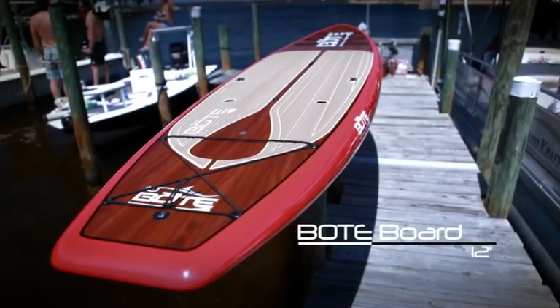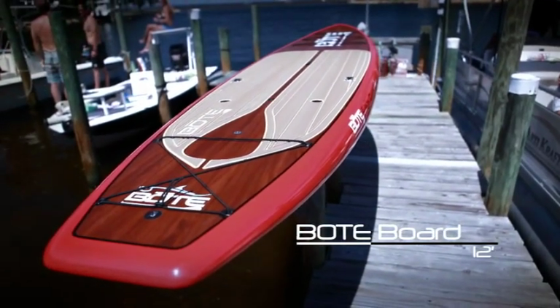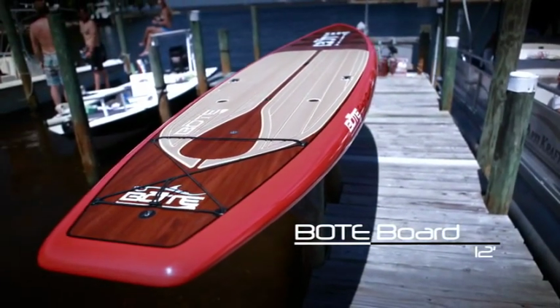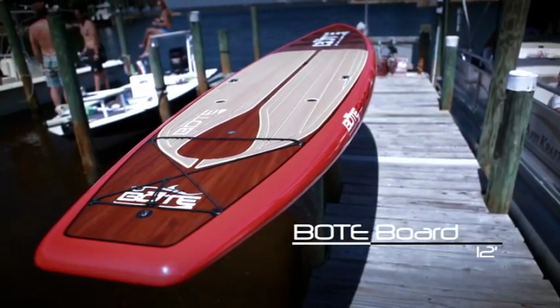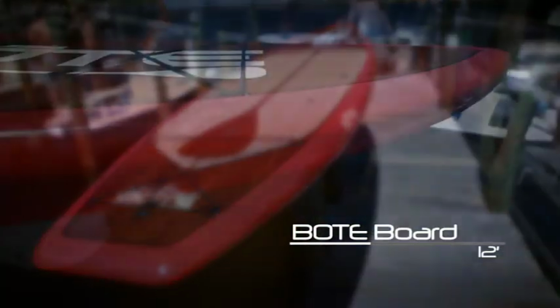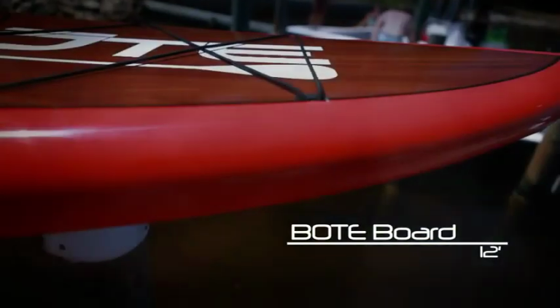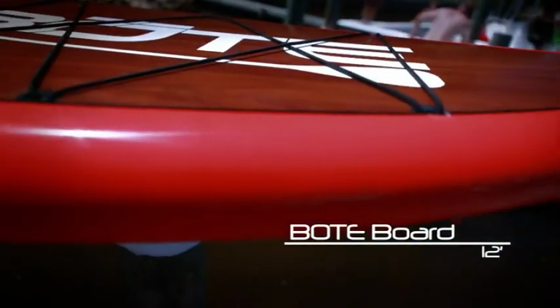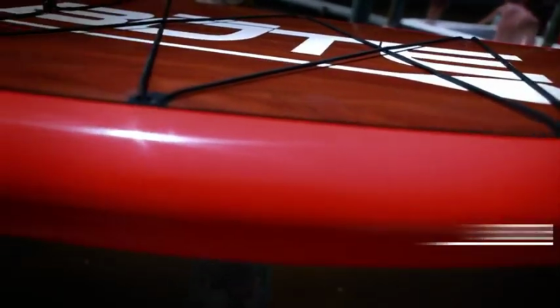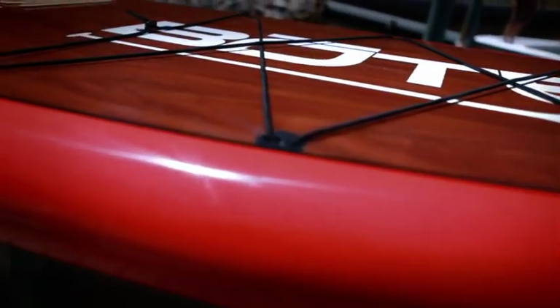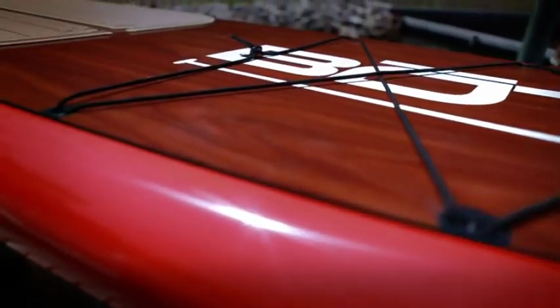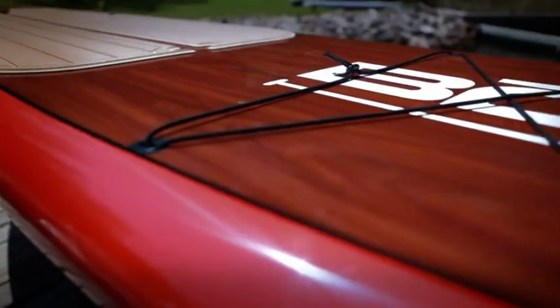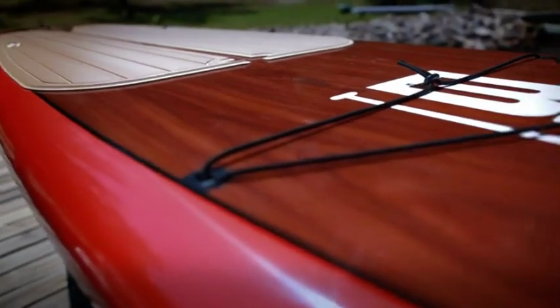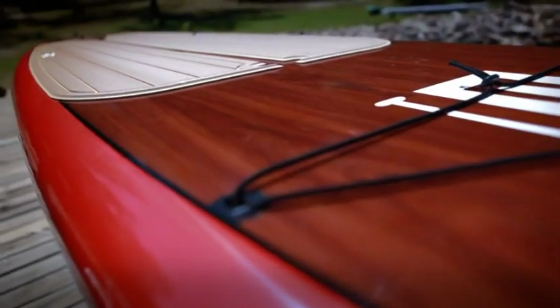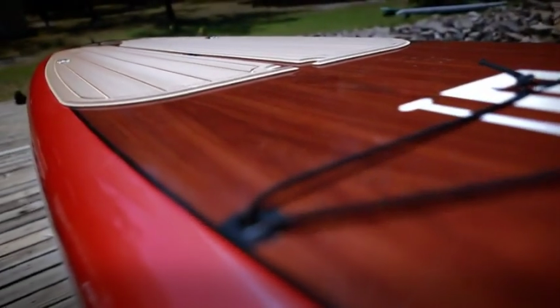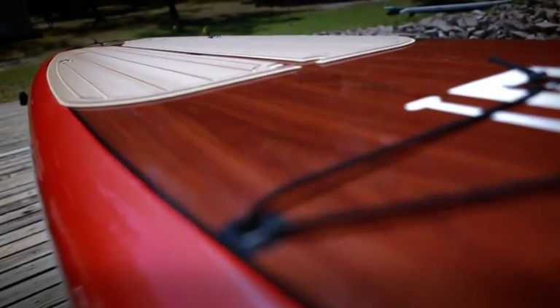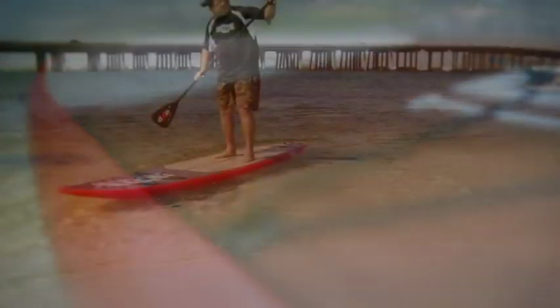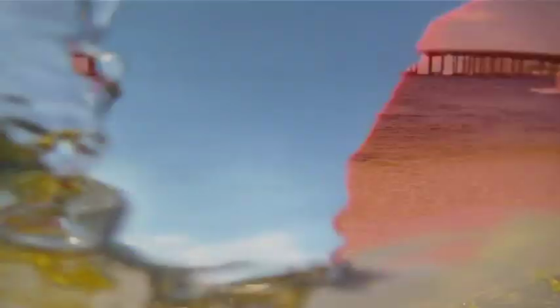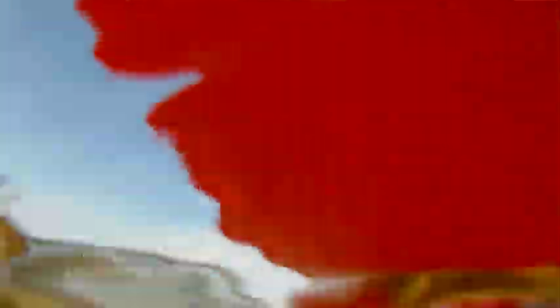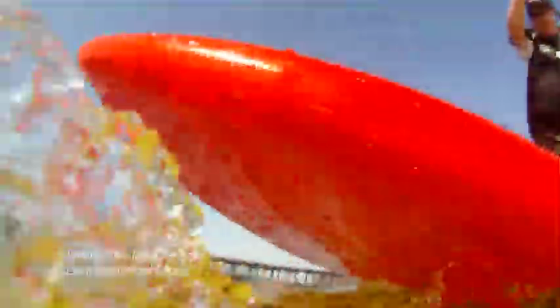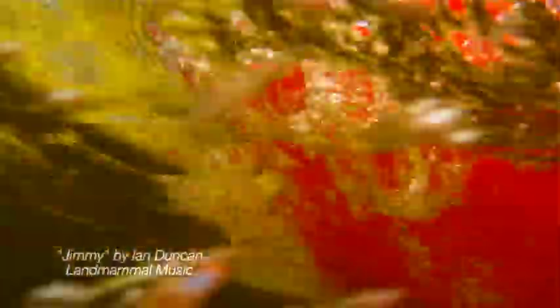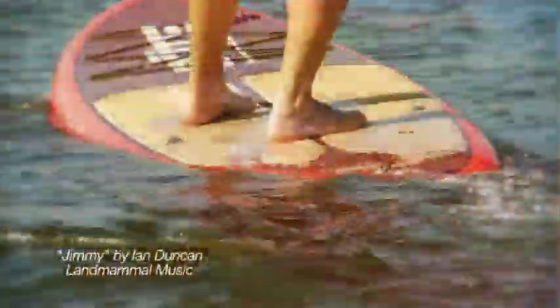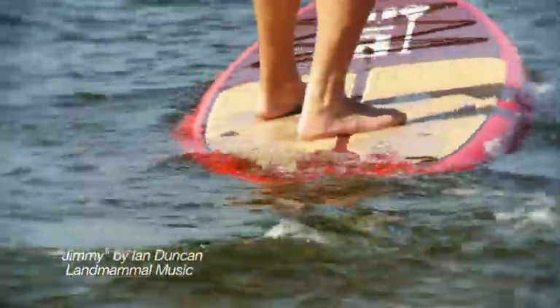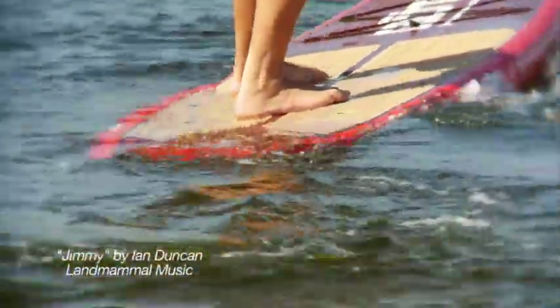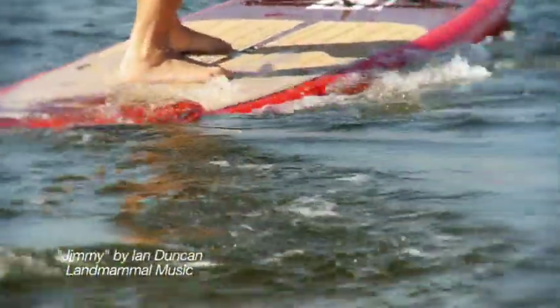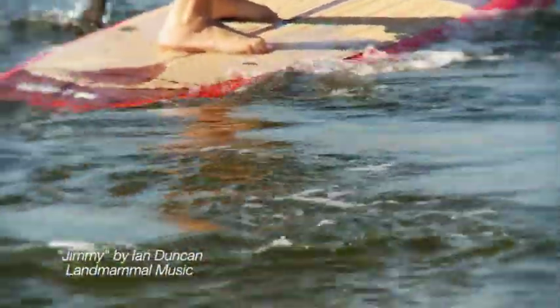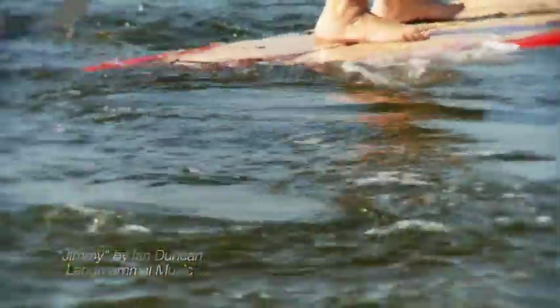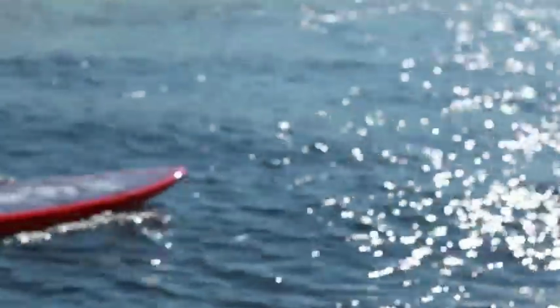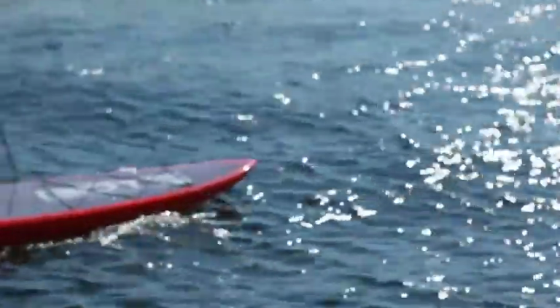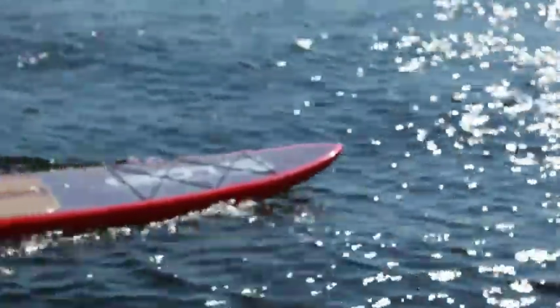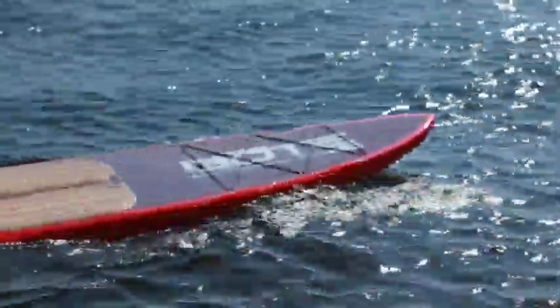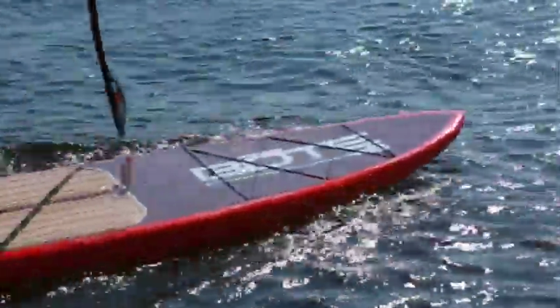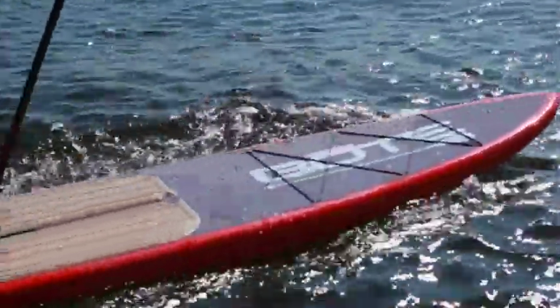Our flagship model, the 12-foot Boat Board, sports versatility unmatched by any other SUP. Inspired by the diverse waters and cultures of Florida, the Boat Board can evolve to suit them all.